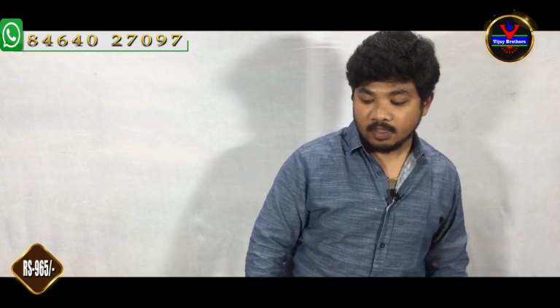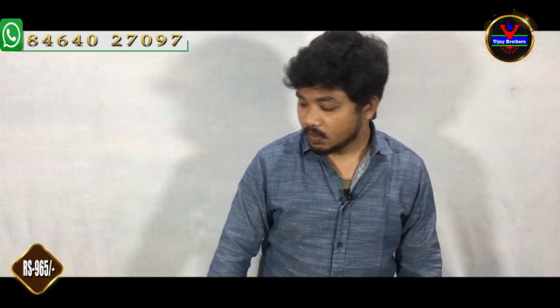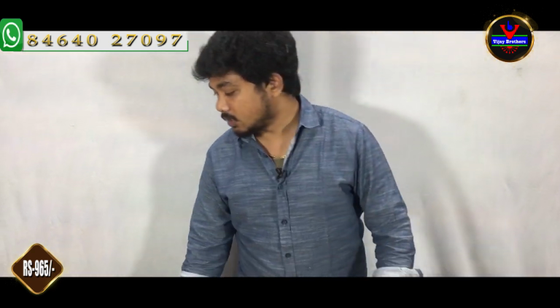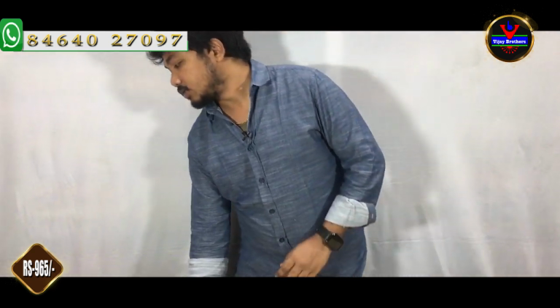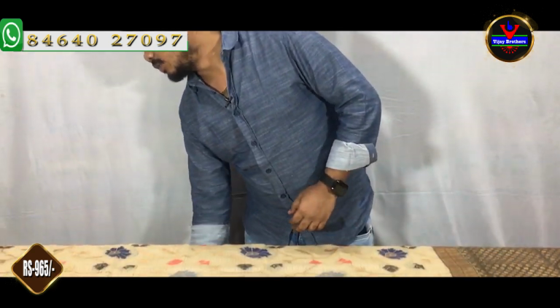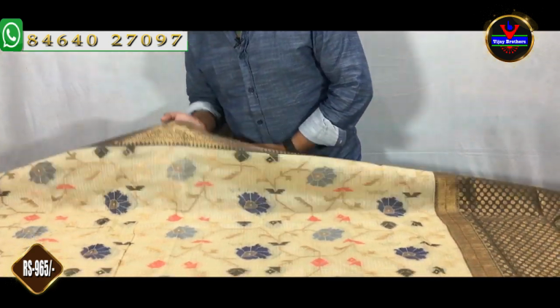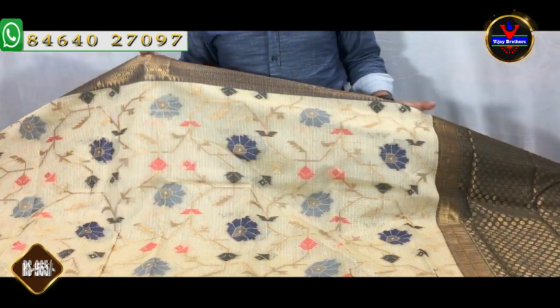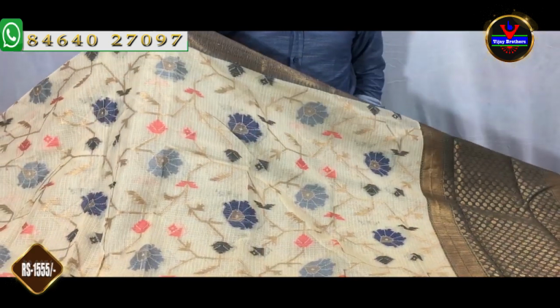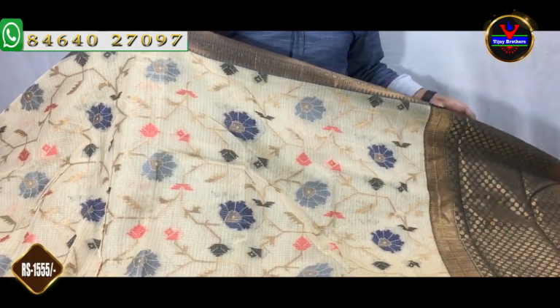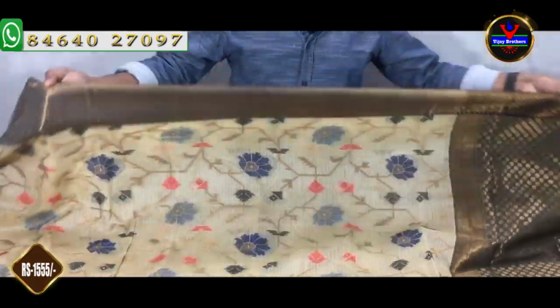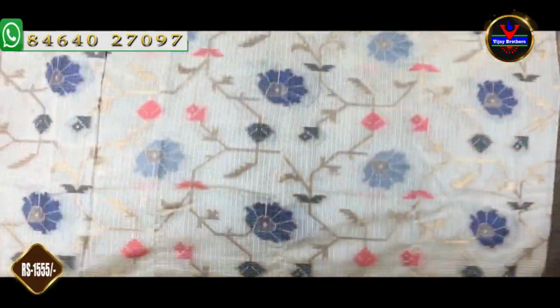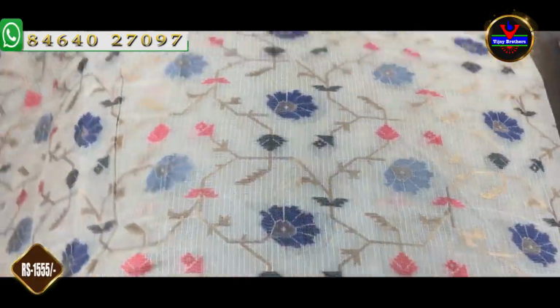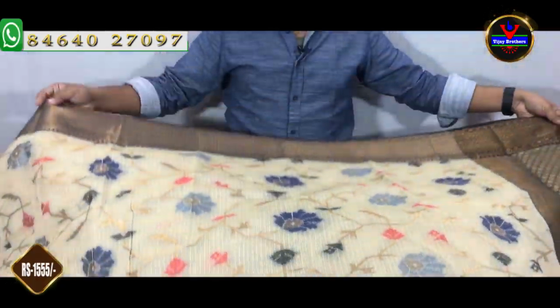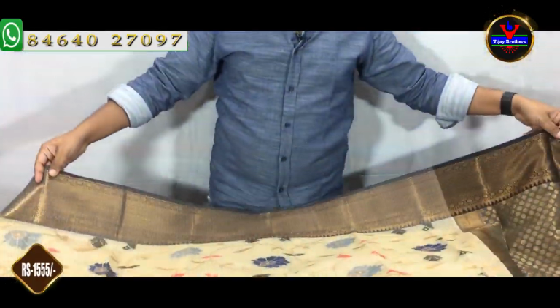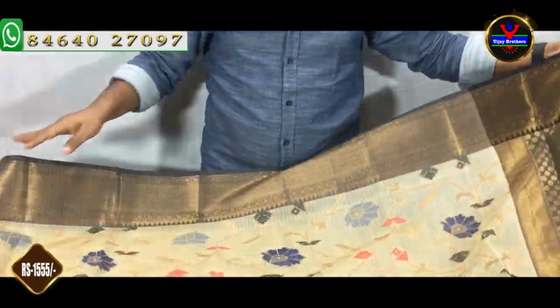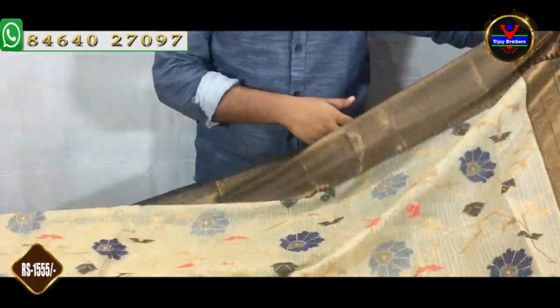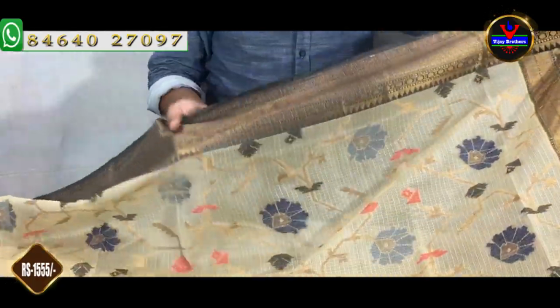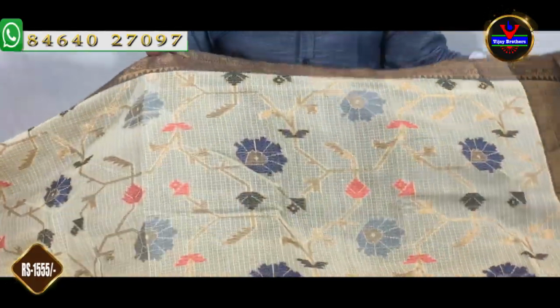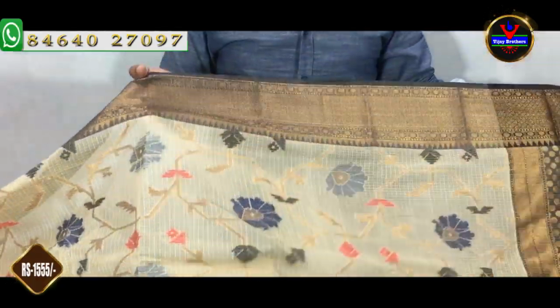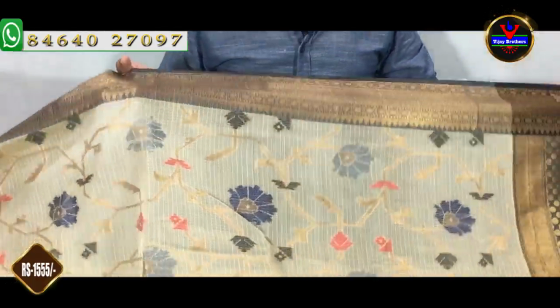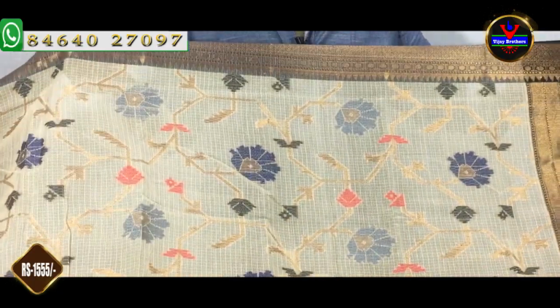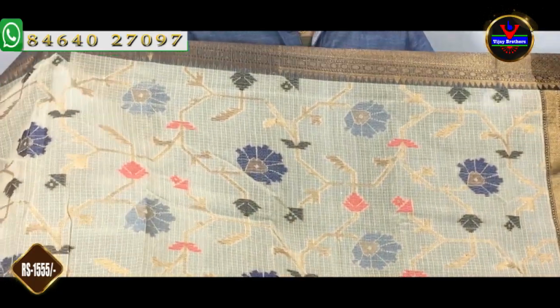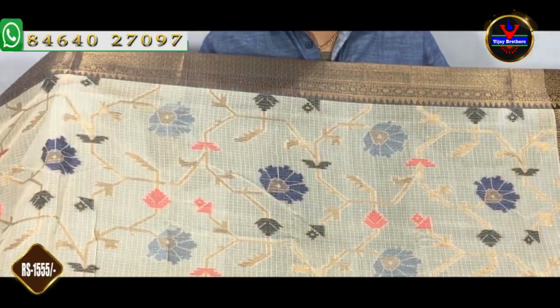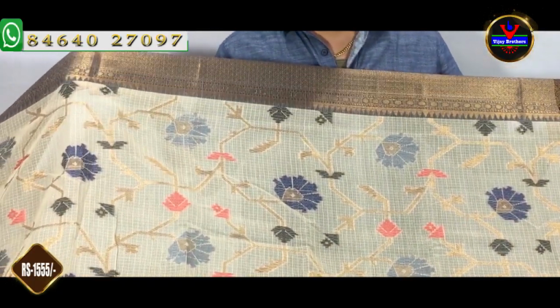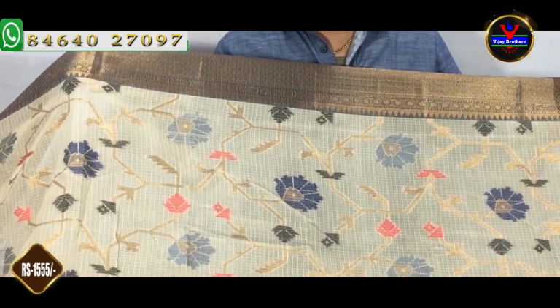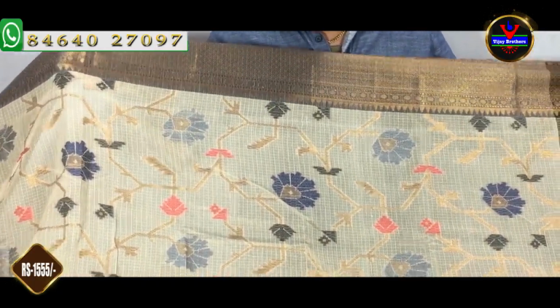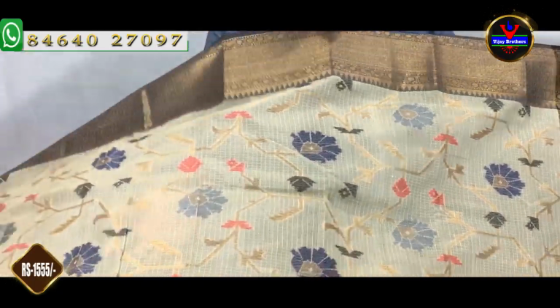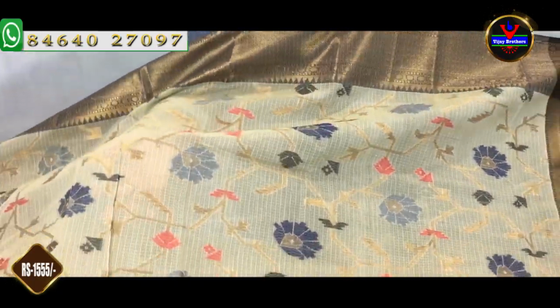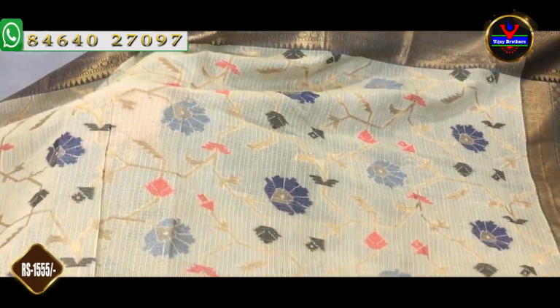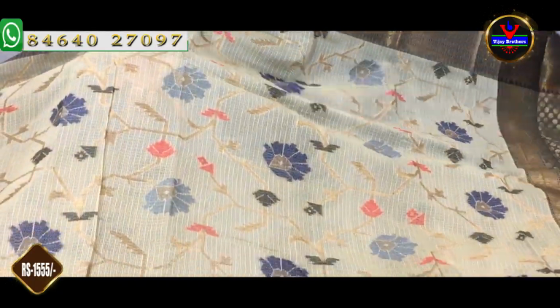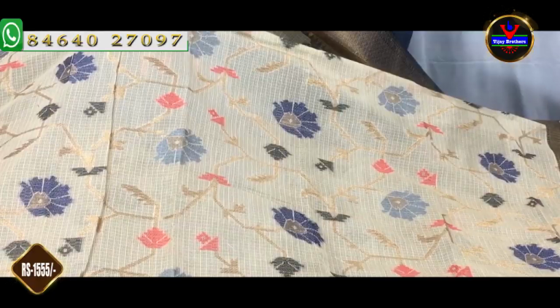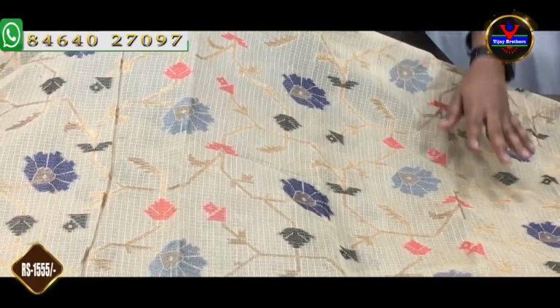We will make it a color combination. This is a half white and black color combination. This is a classic color combination. We have an antique jerry and a flat design with mini work.